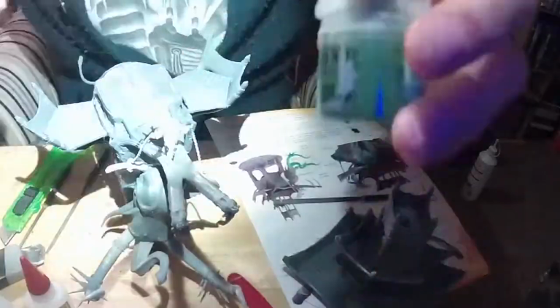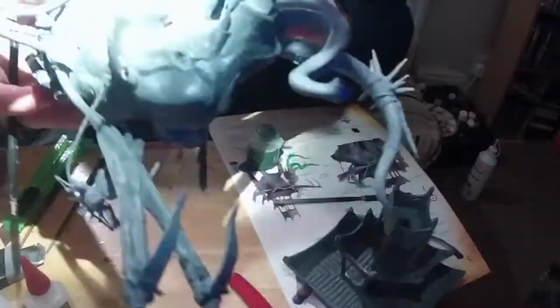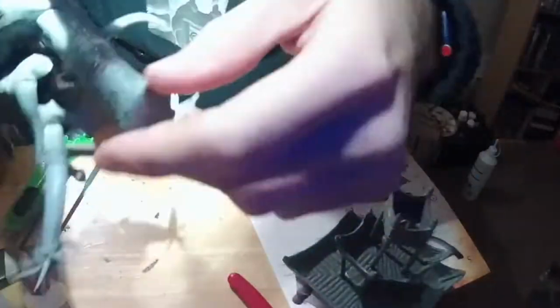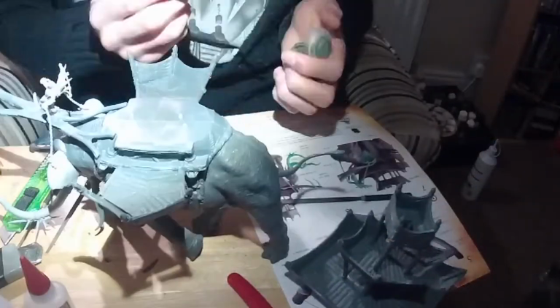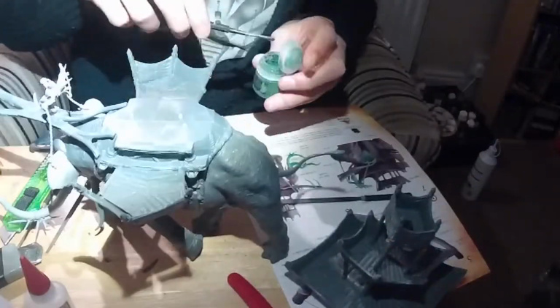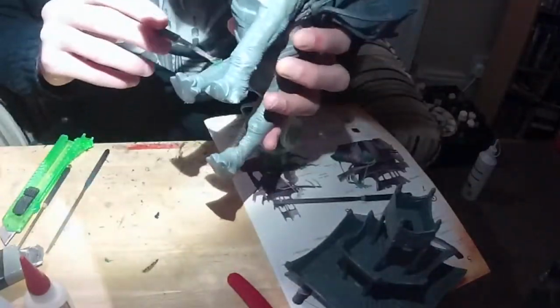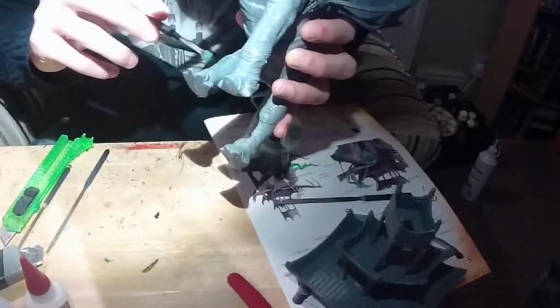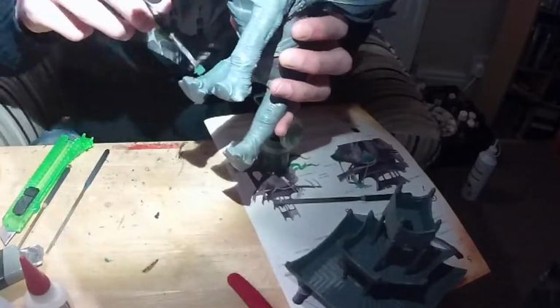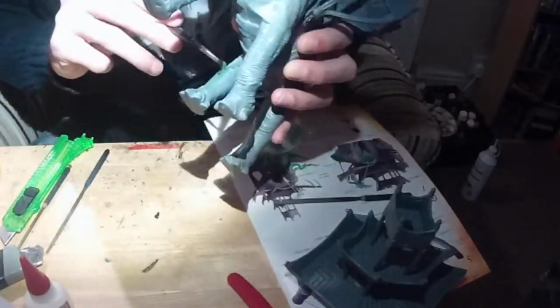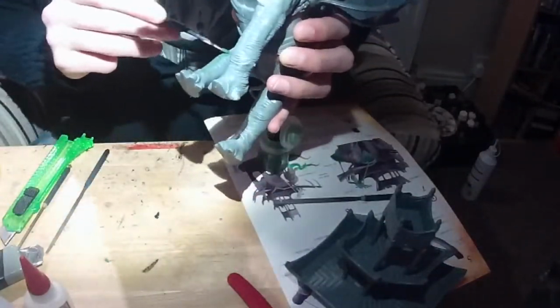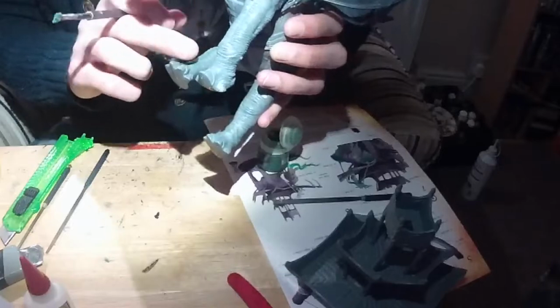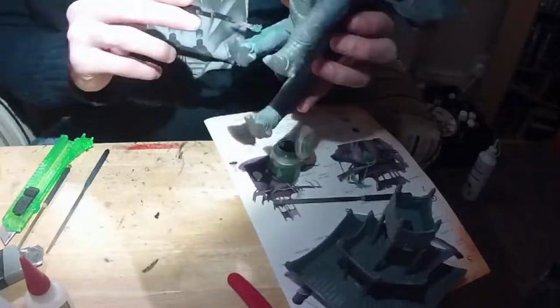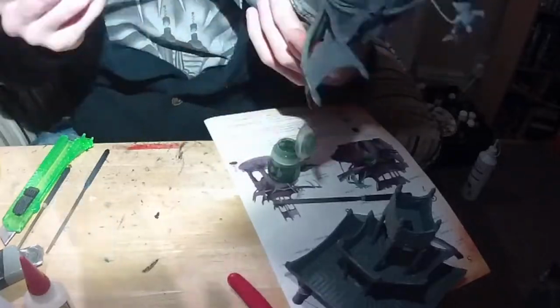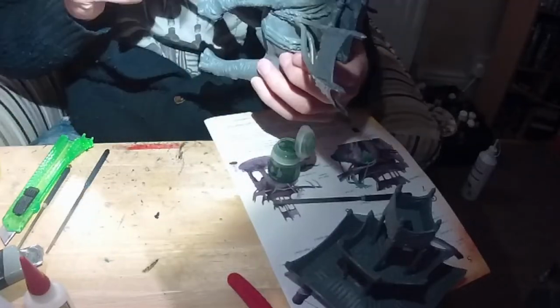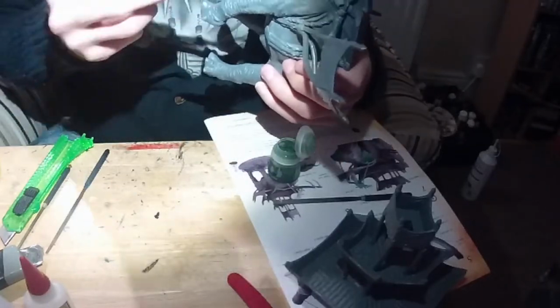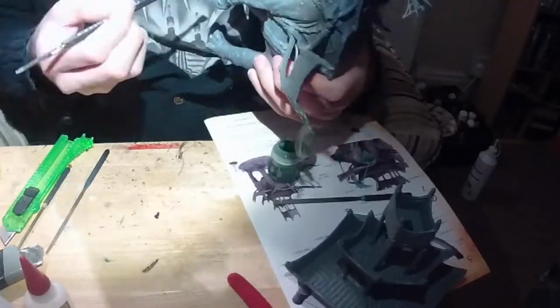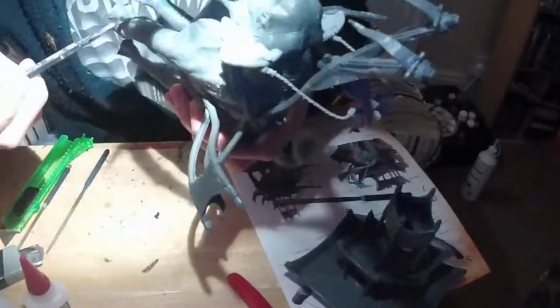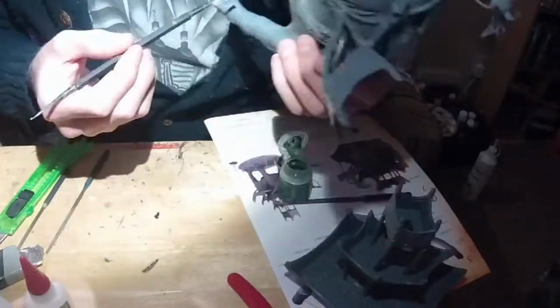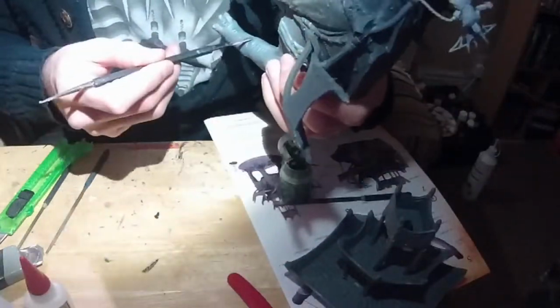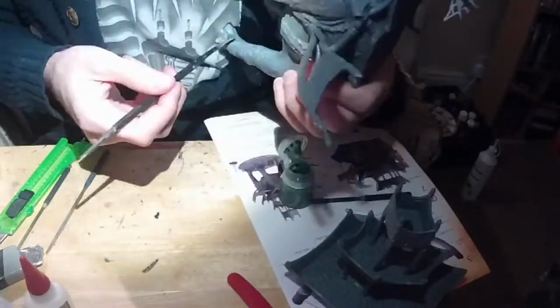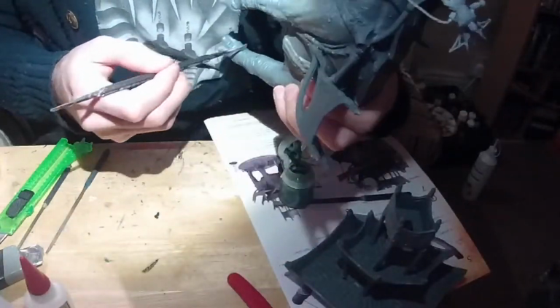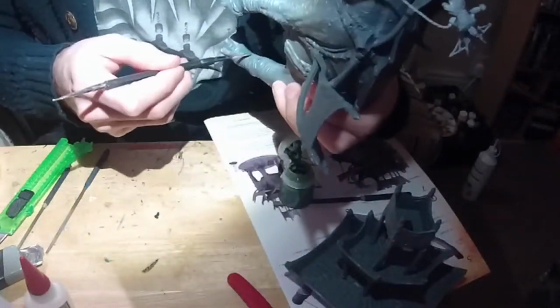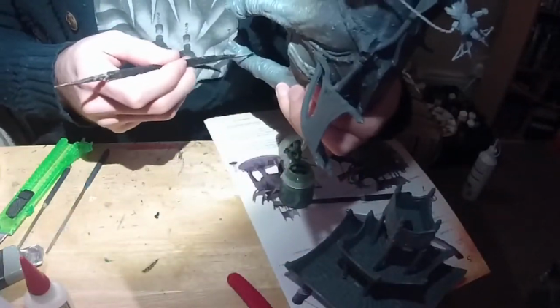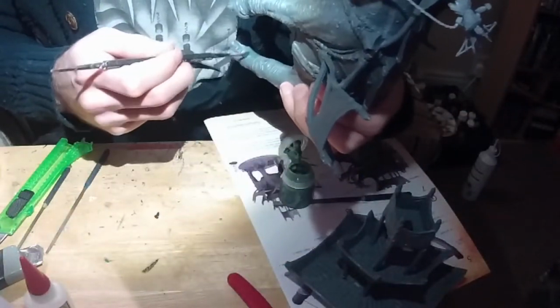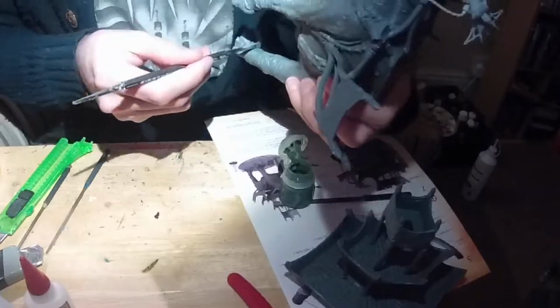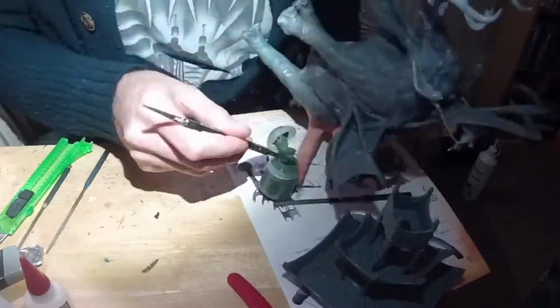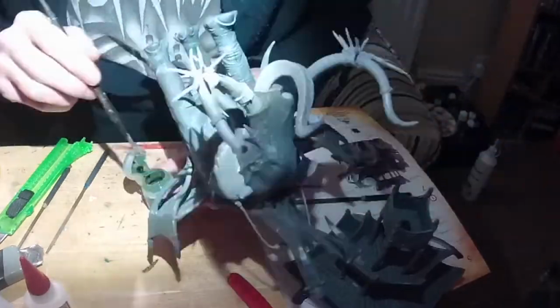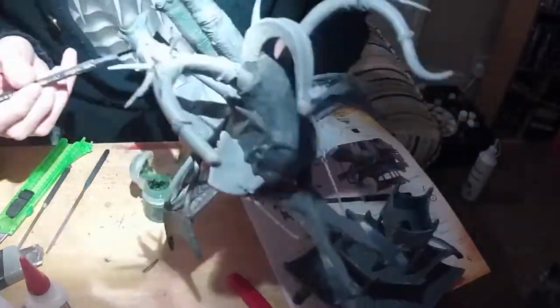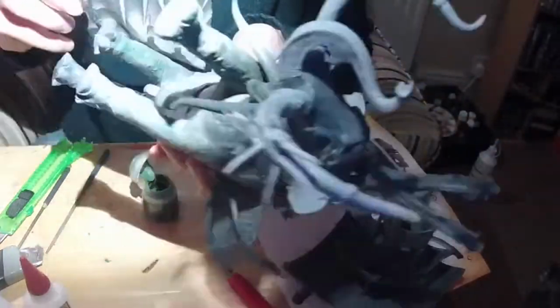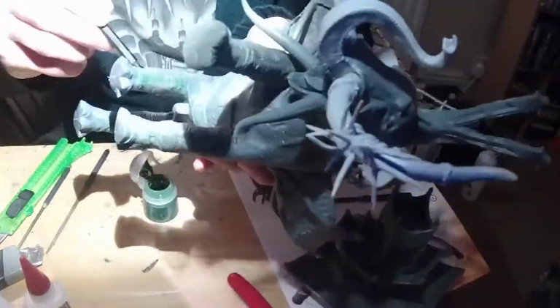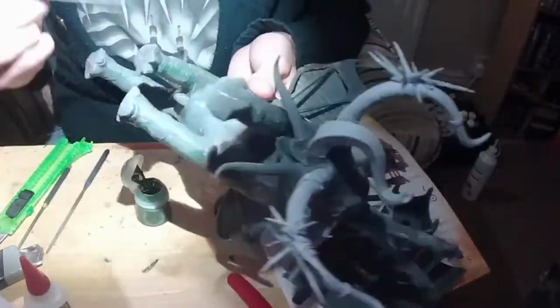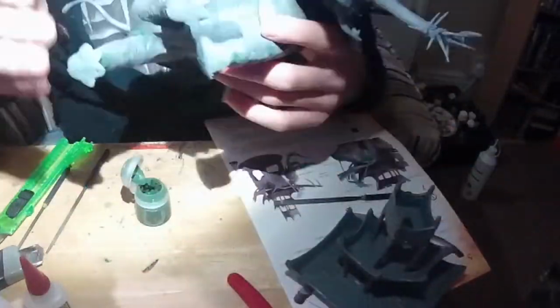Then I used liquid green stuff to go around filling the gaps in joins. Again, back to mistake number one — I probably wouldn't have had to do this stage if I hadn't made the mistake earlier of not pressing the legs together properly when gluing them.